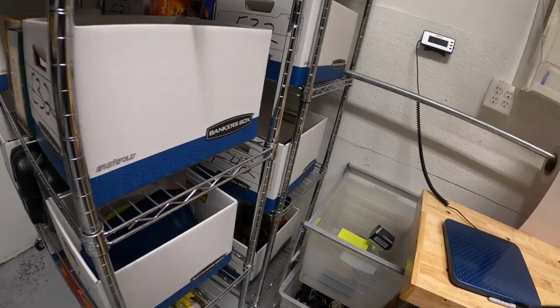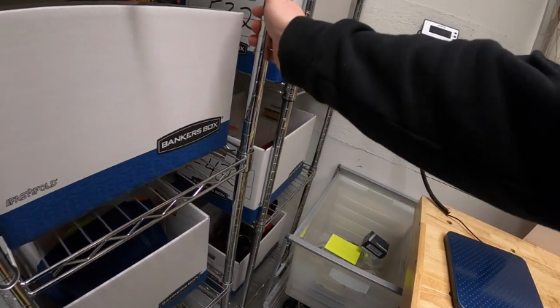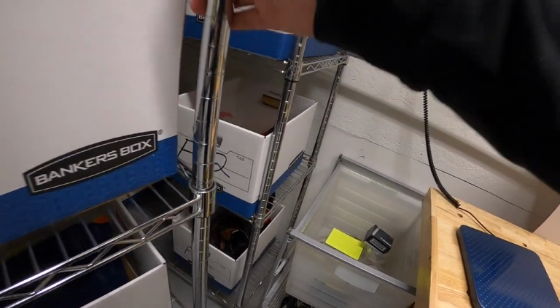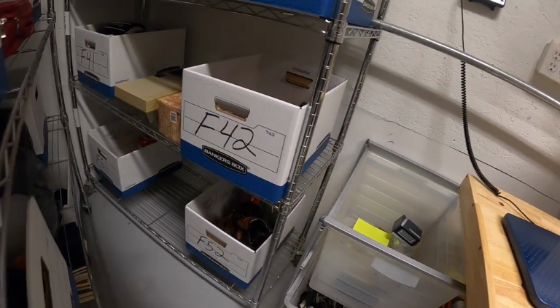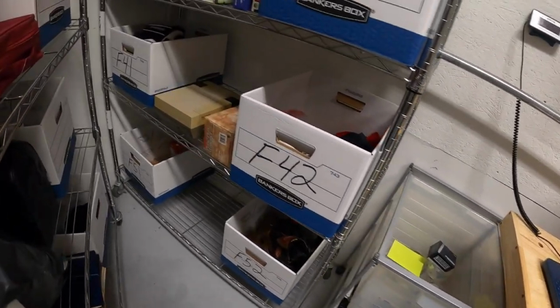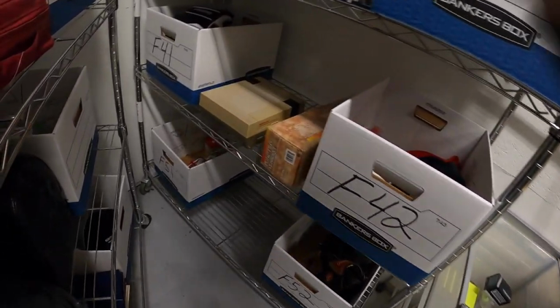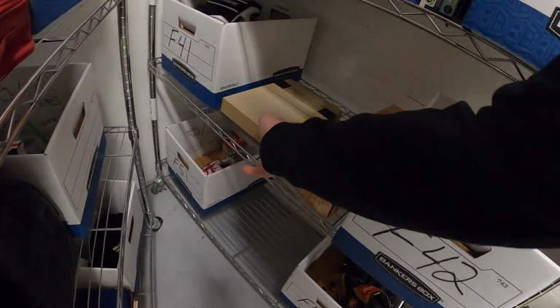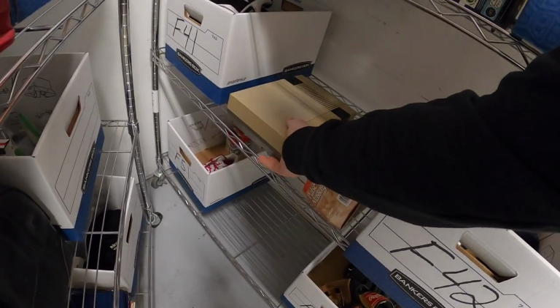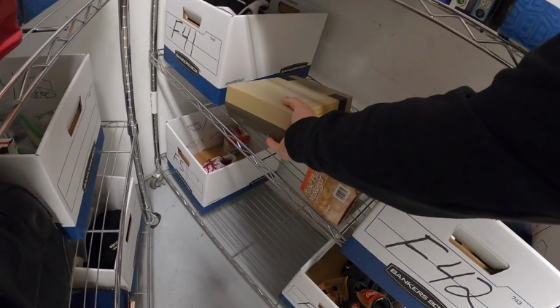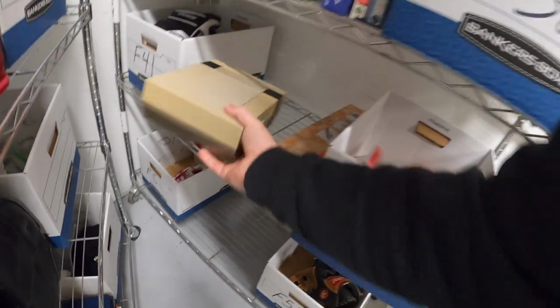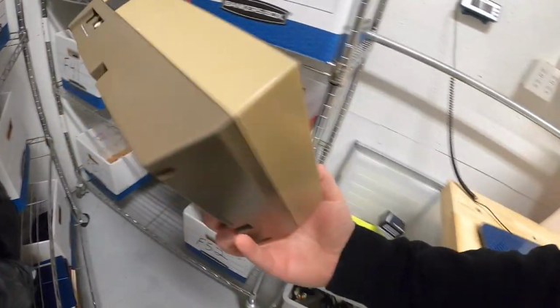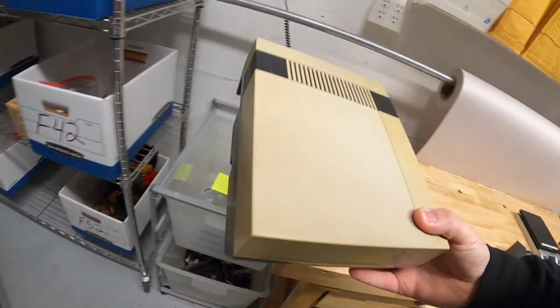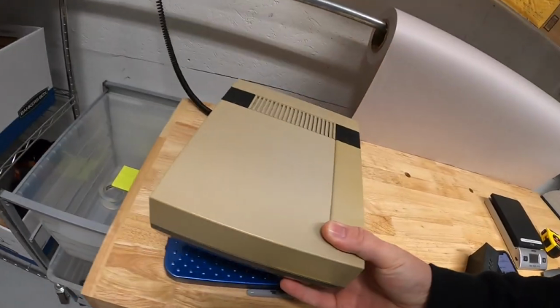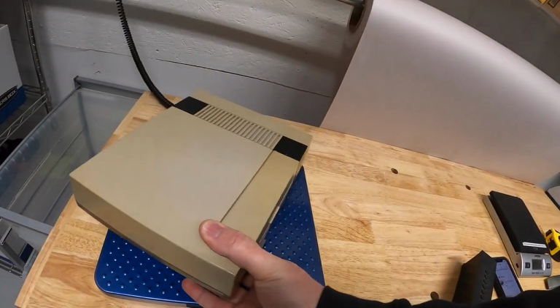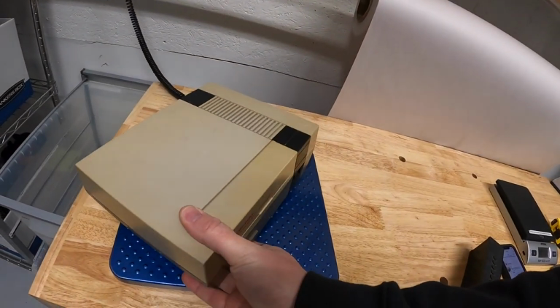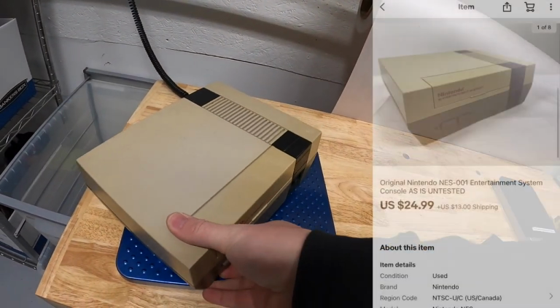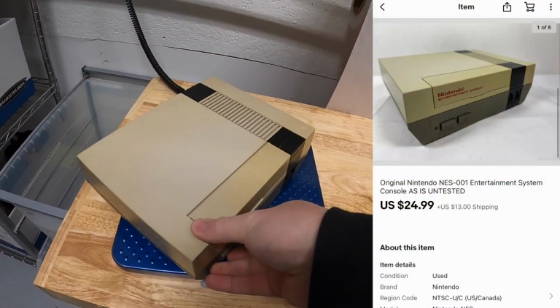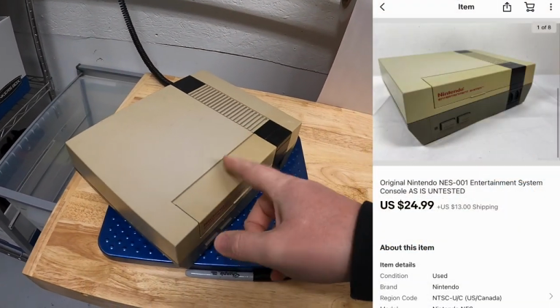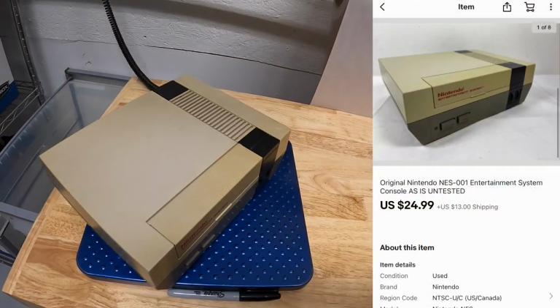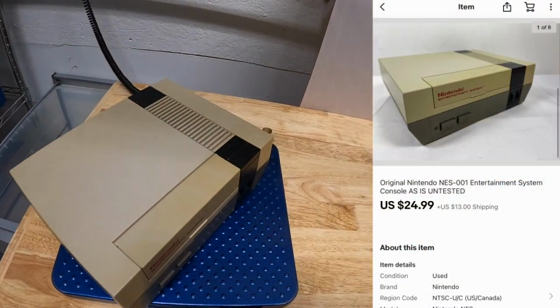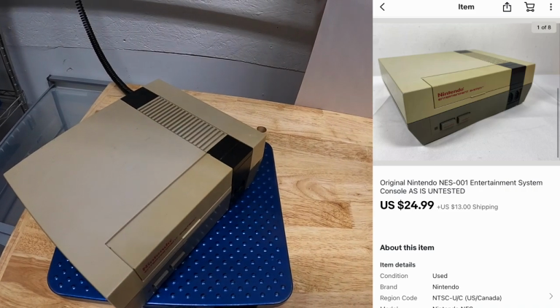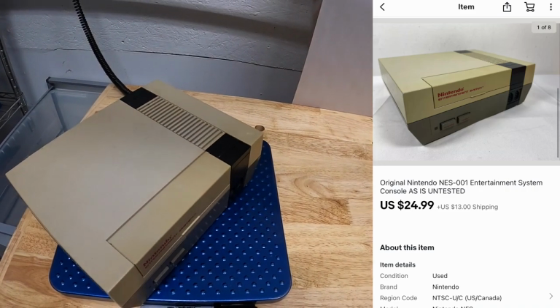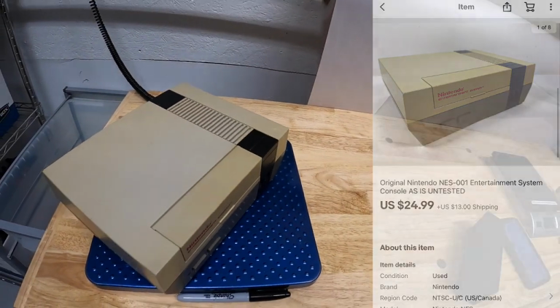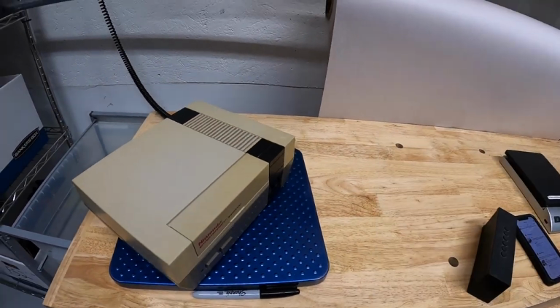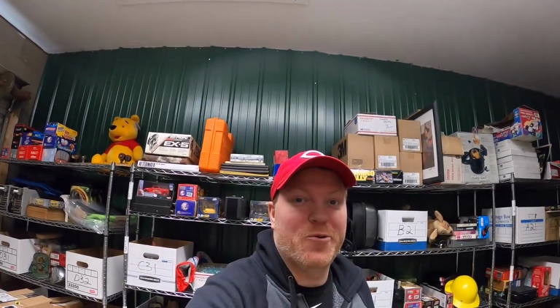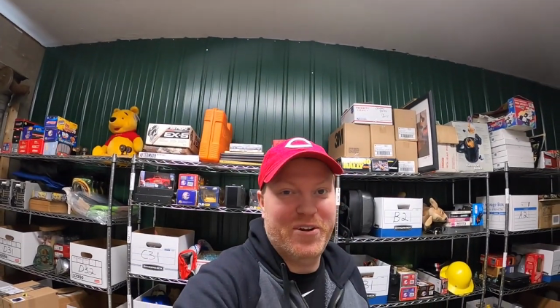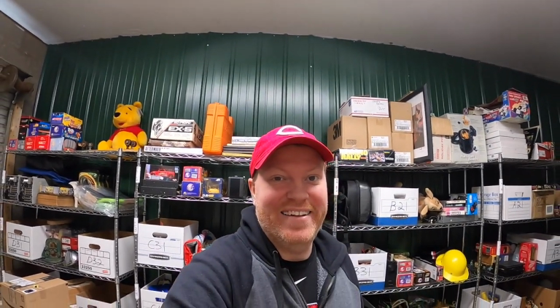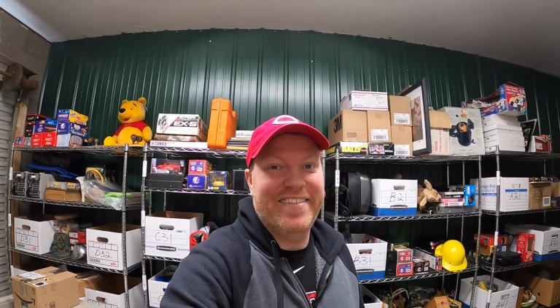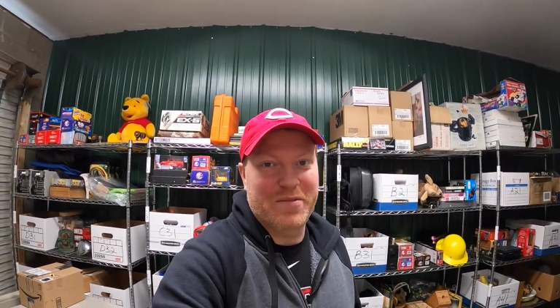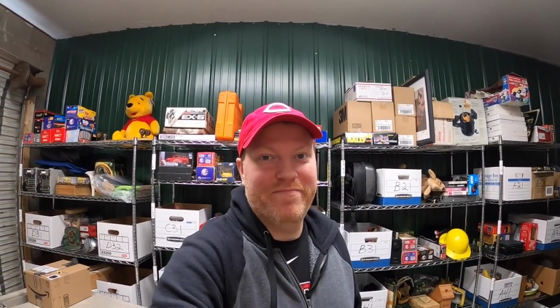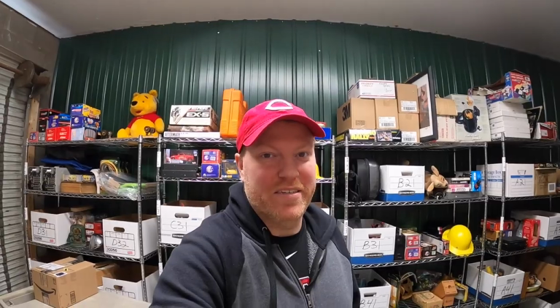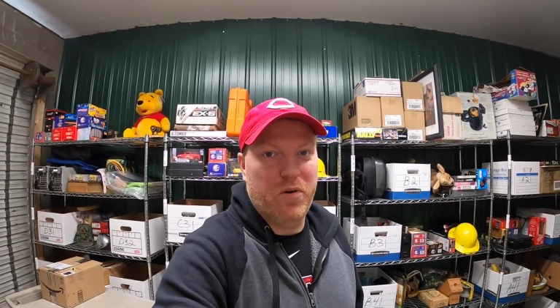First thing is back here on the F rack — this is an original NES. Didn't have power cords or anything to test it, so I just sold it untested for $24.99 plus shipping. That's going out to Dan — thank you for the support, Dan. Hope that system works for you.